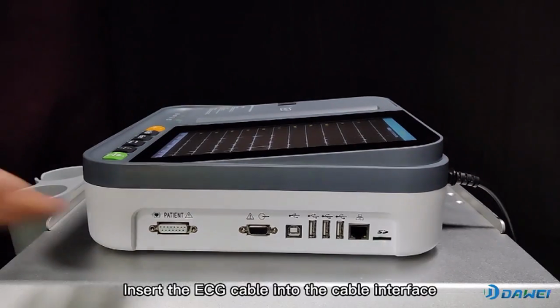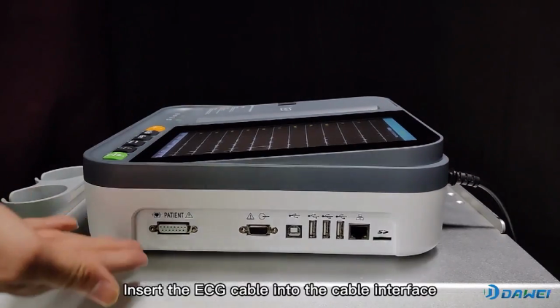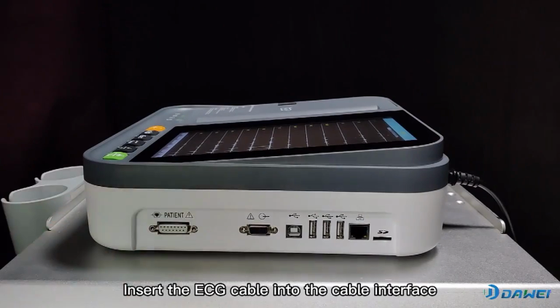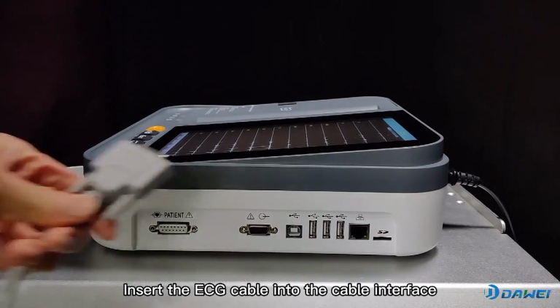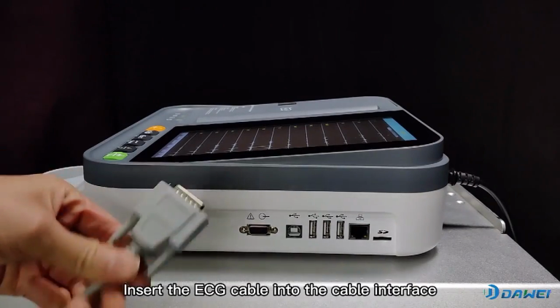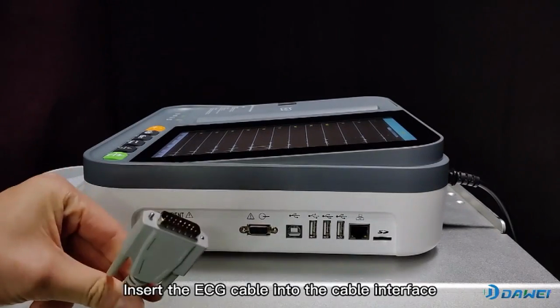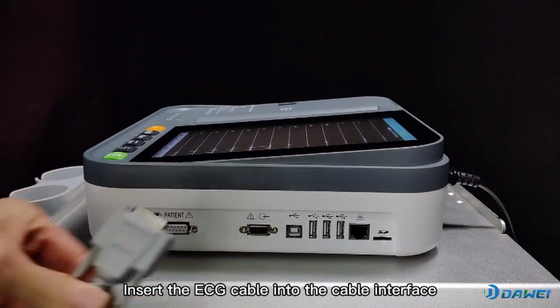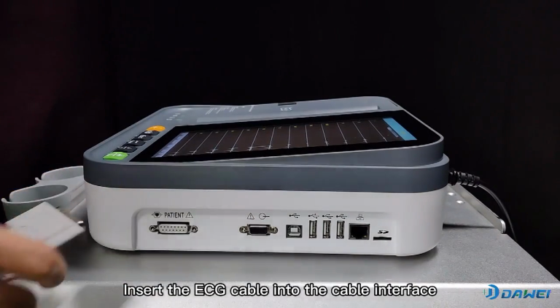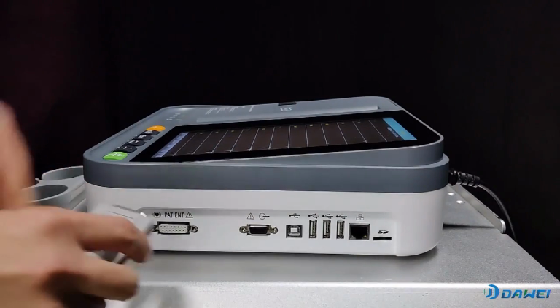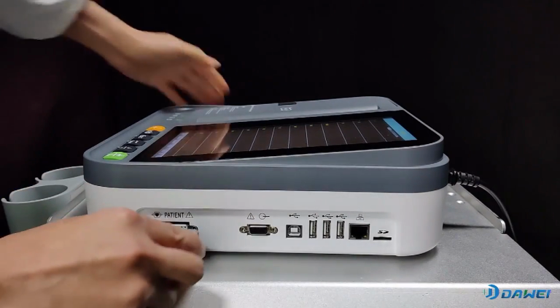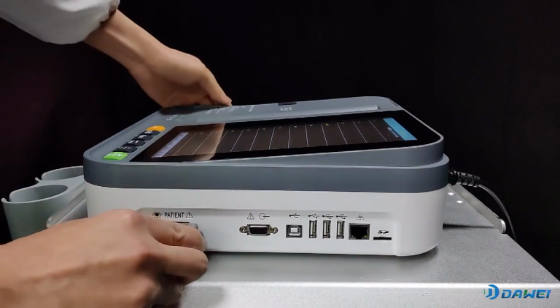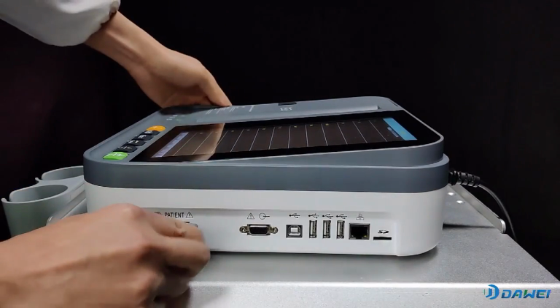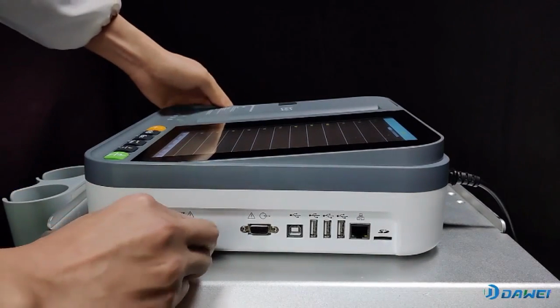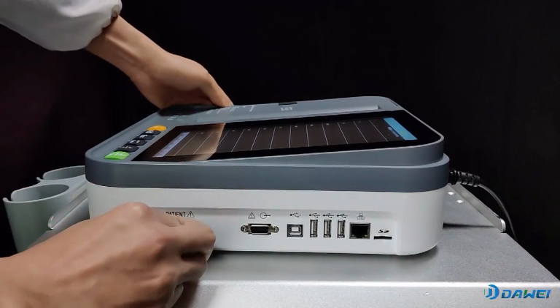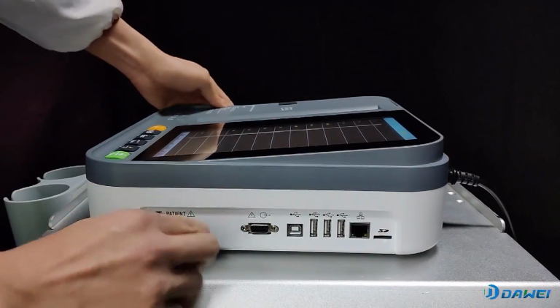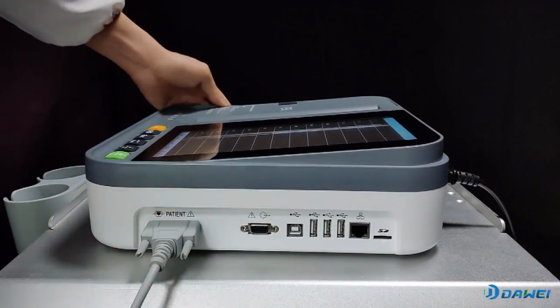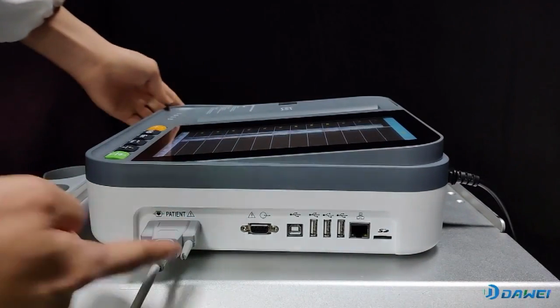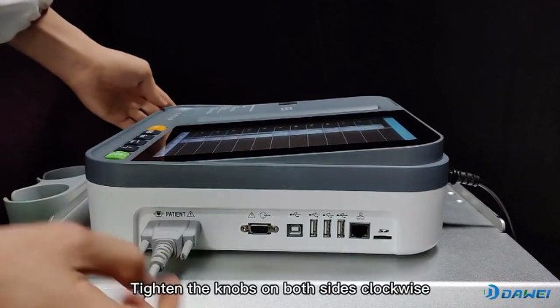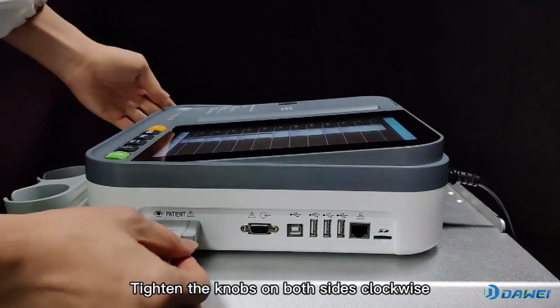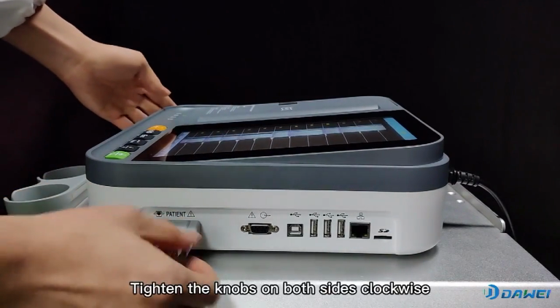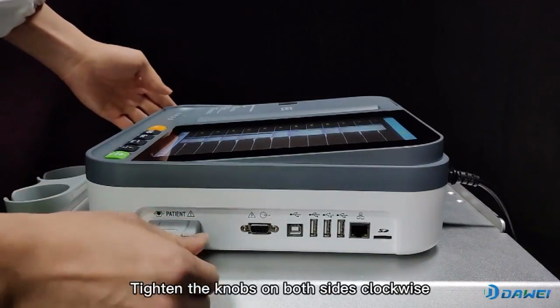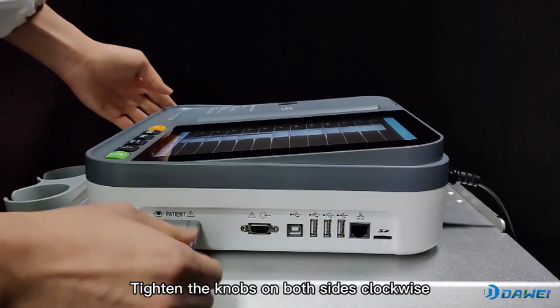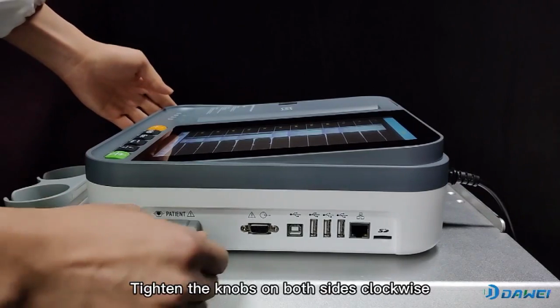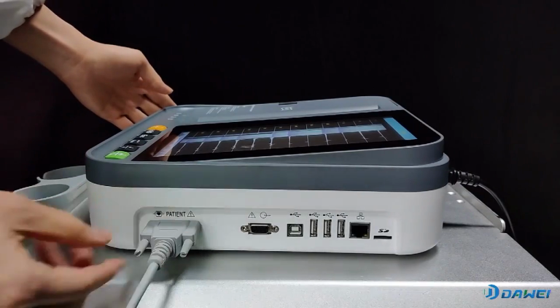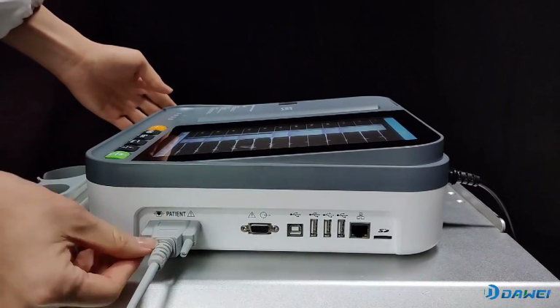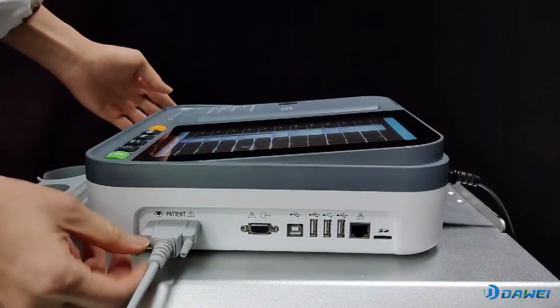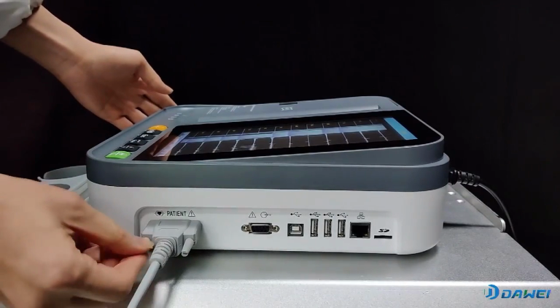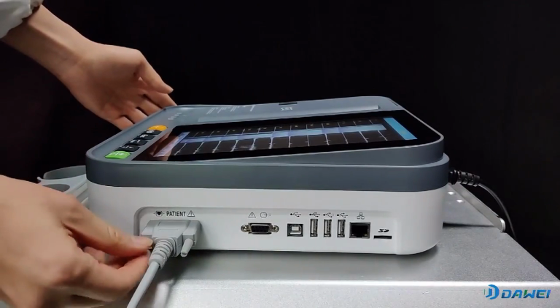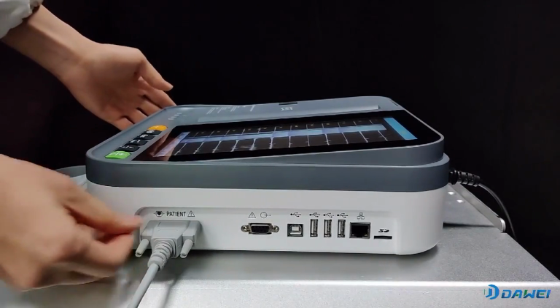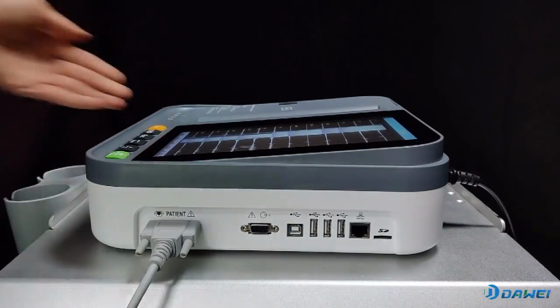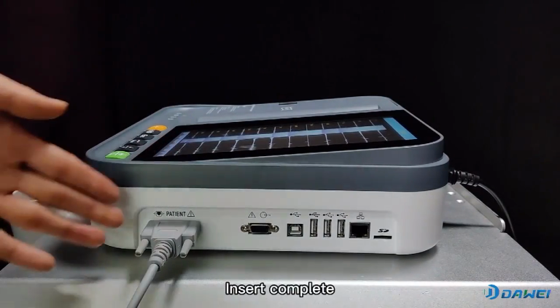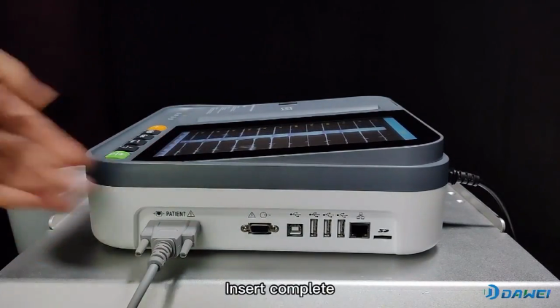Insert the ECG cable into the cable interface. Tighten the knobs on both sides clockwise. Insert complete.